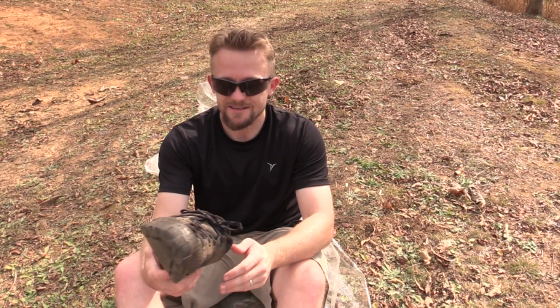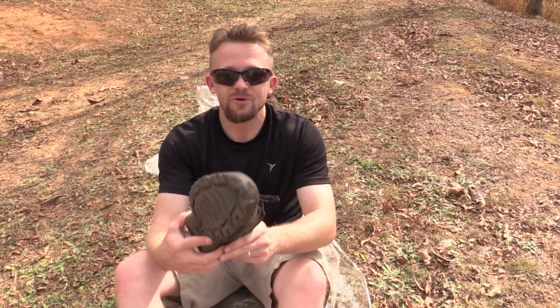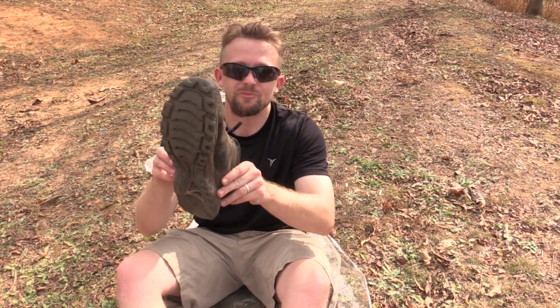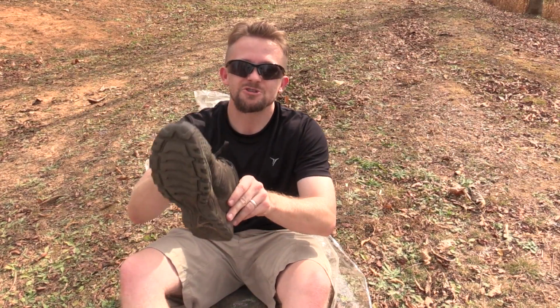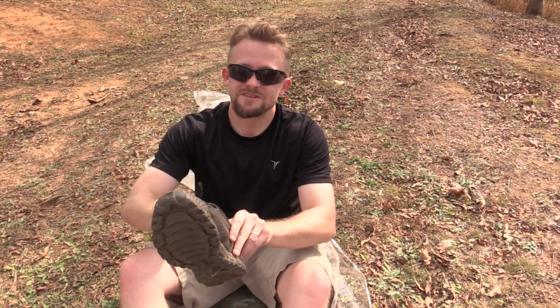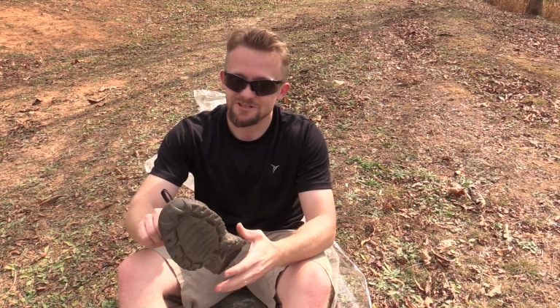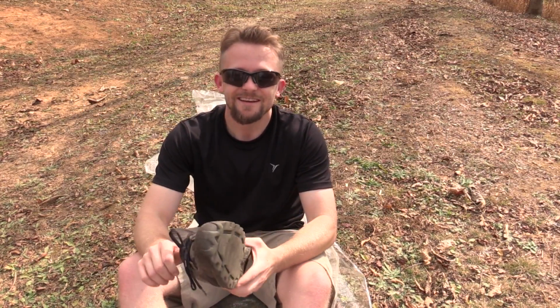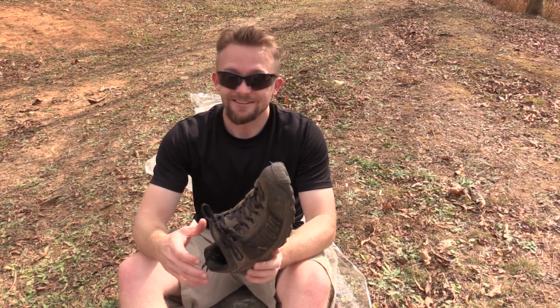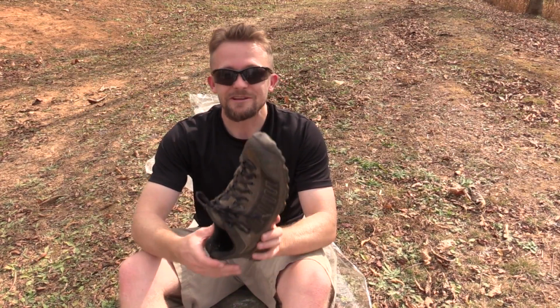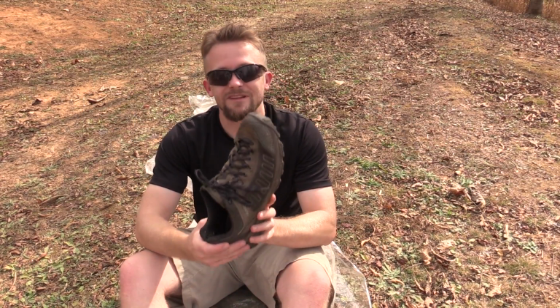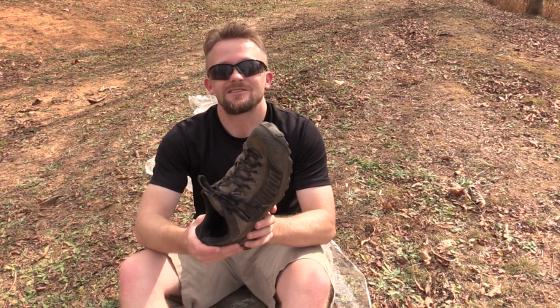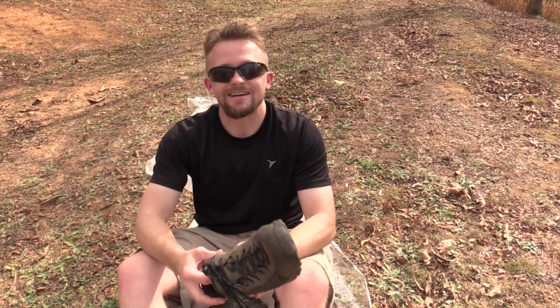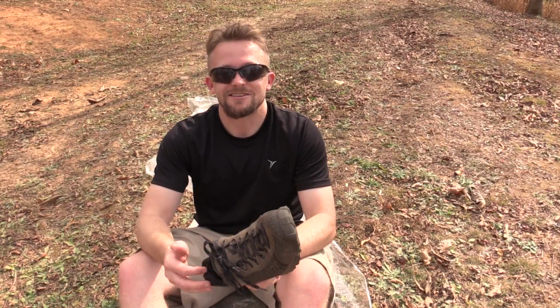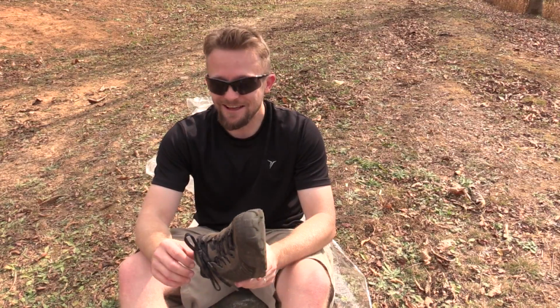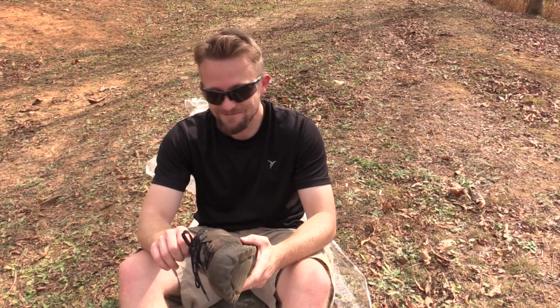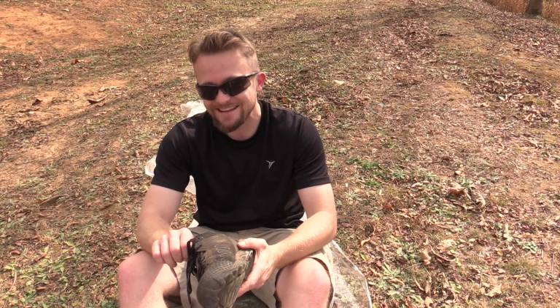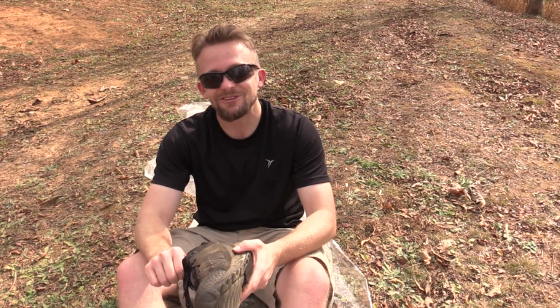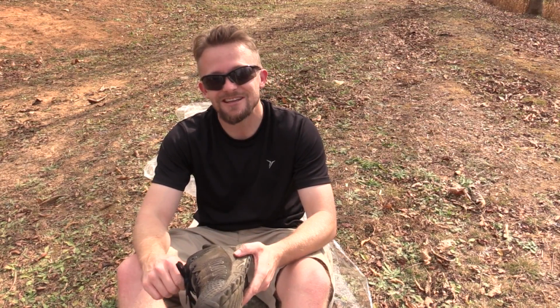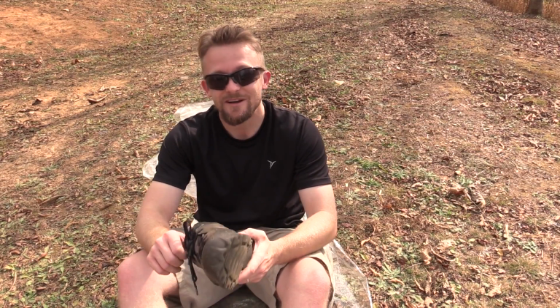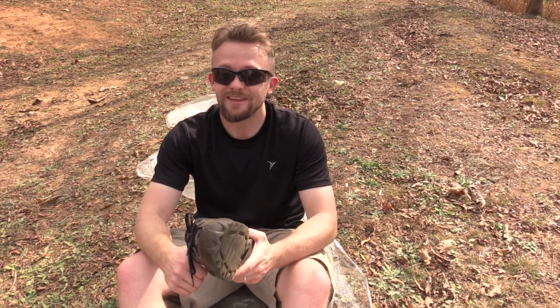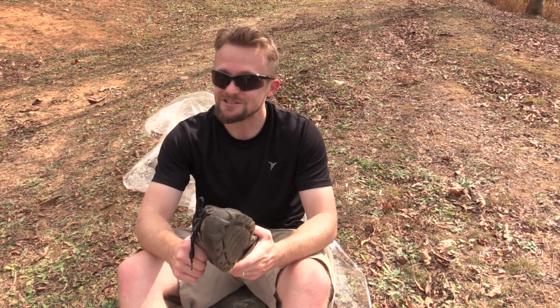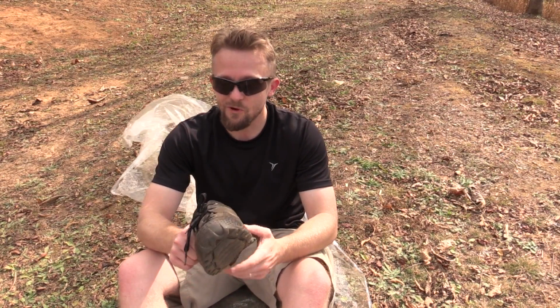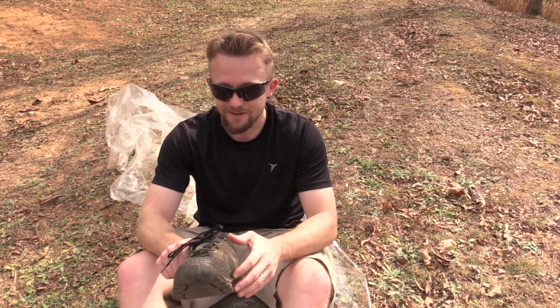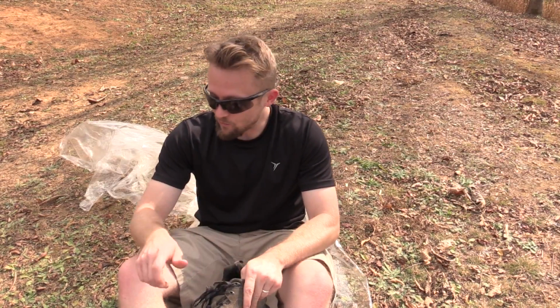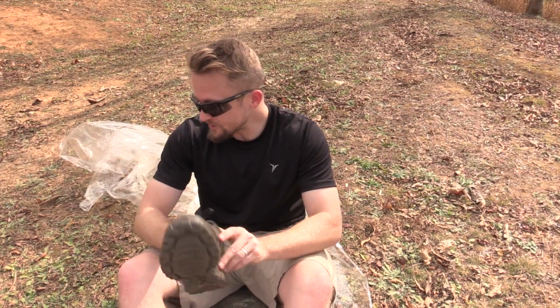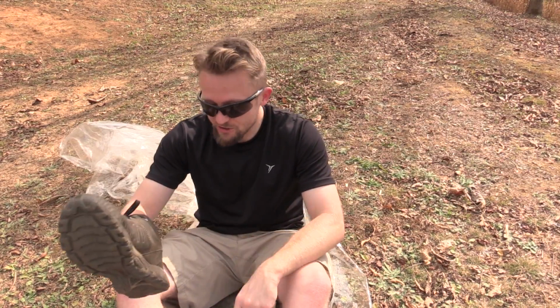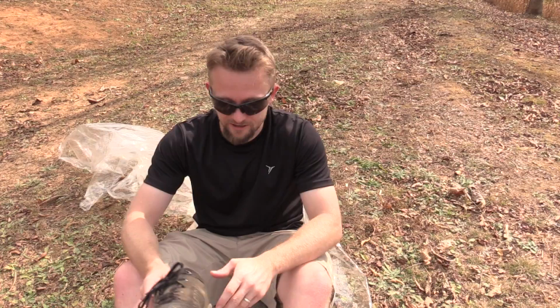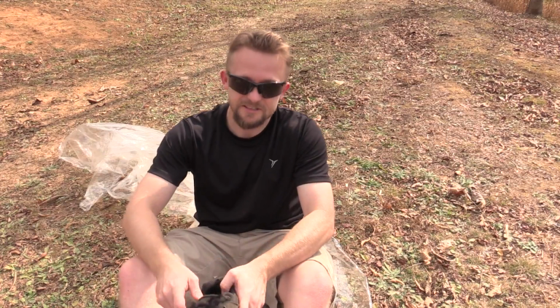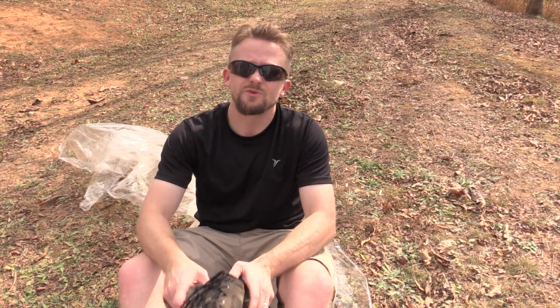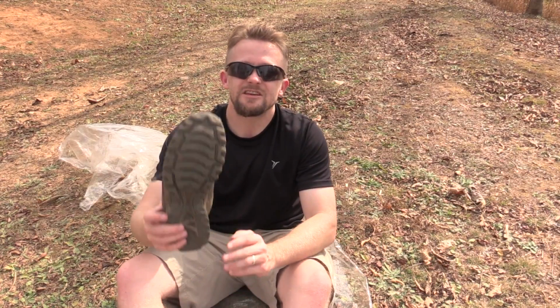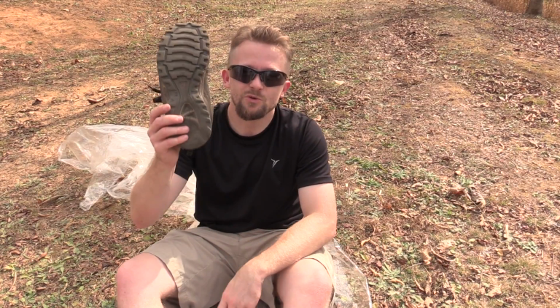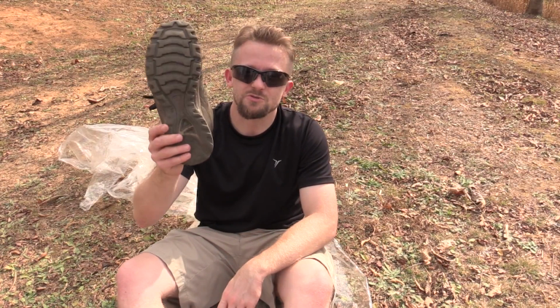Nothing is worse than putting on a pair of shoes that are literally blocks of ice. It takes a long time for that ice to warm up. What I'm going to show you here deals with keeping your shoes from freezing — it's very very simple, an easy thing to do.